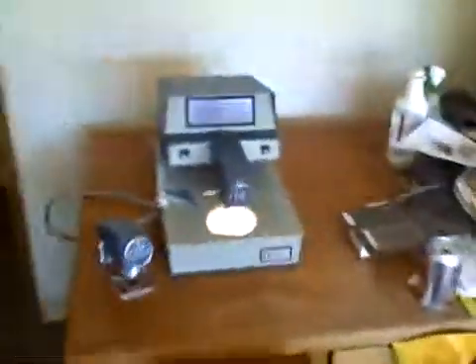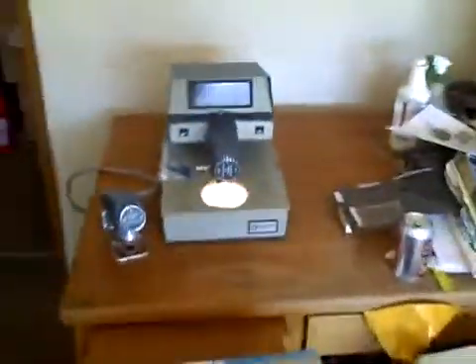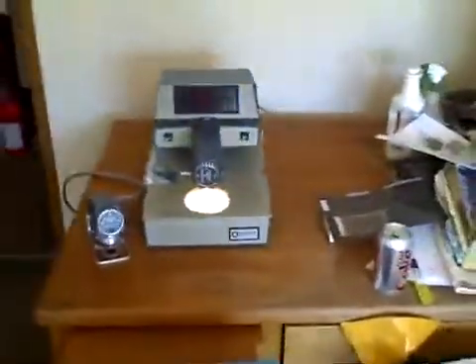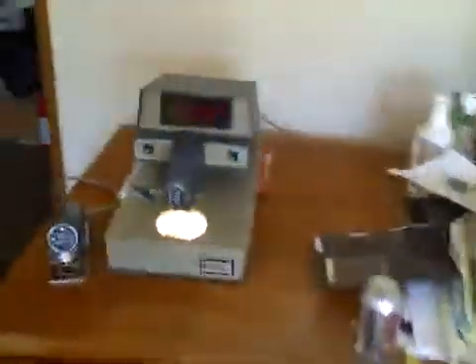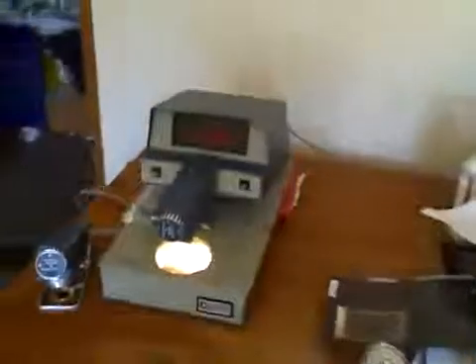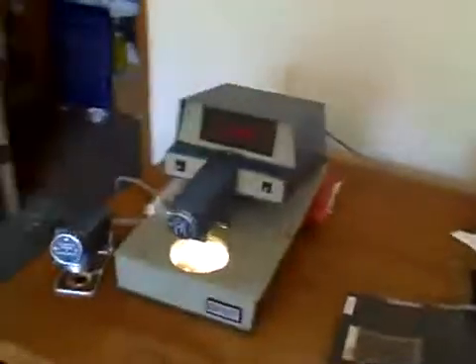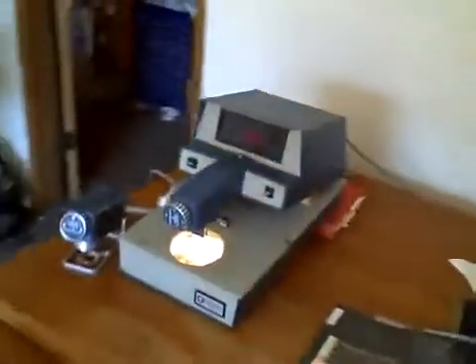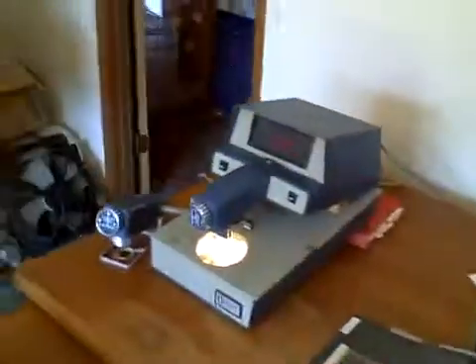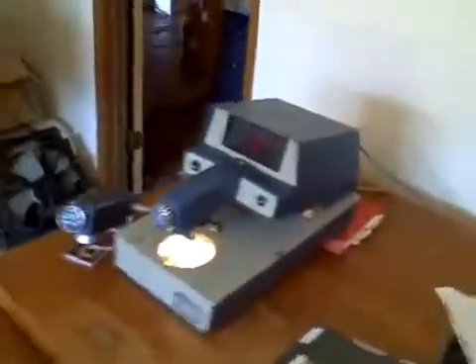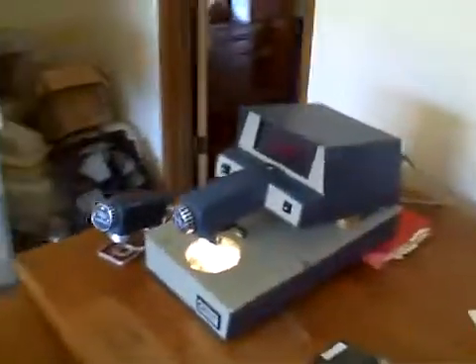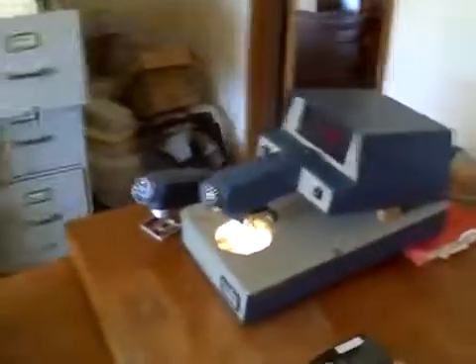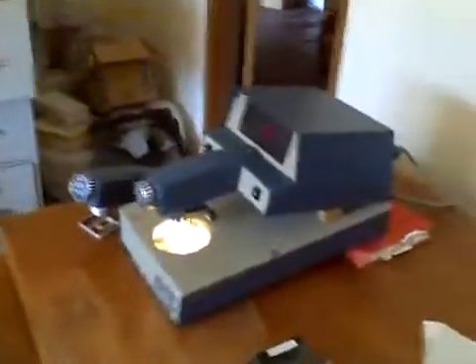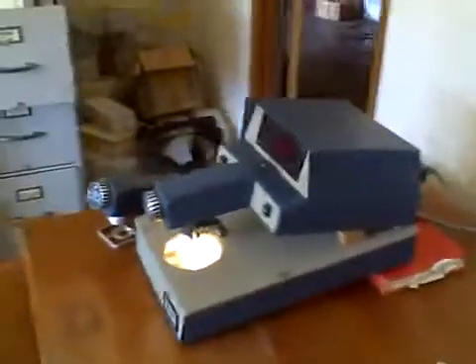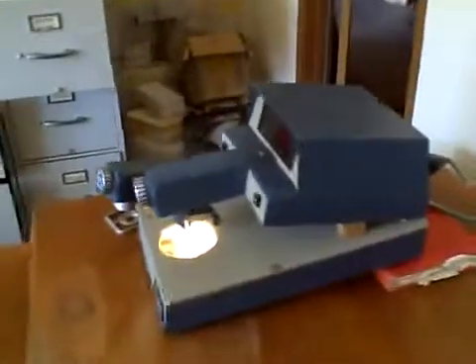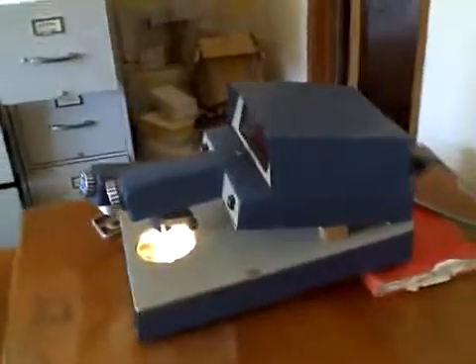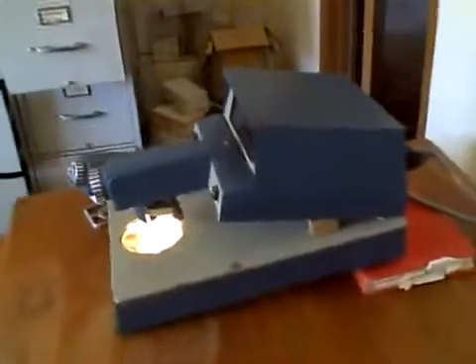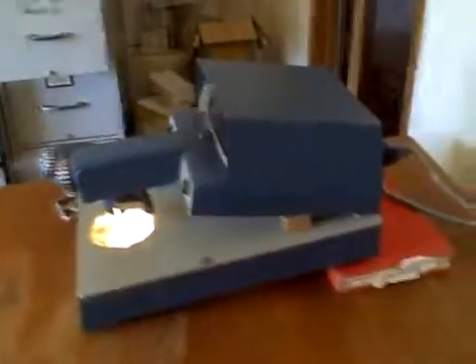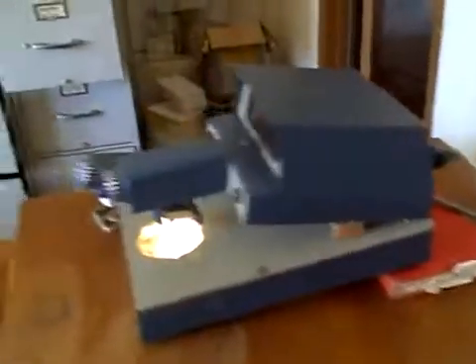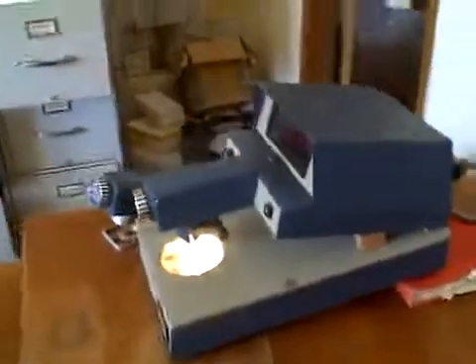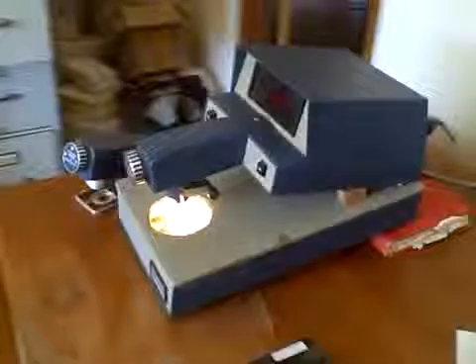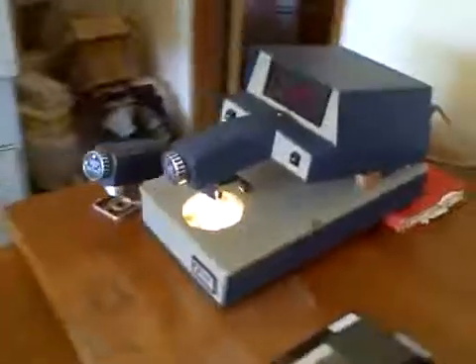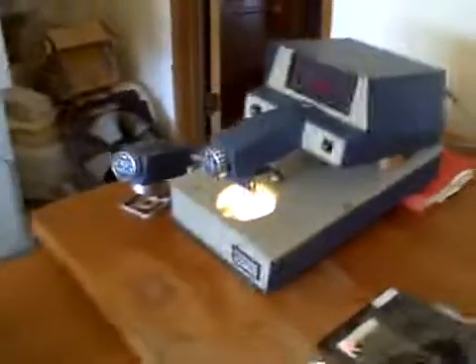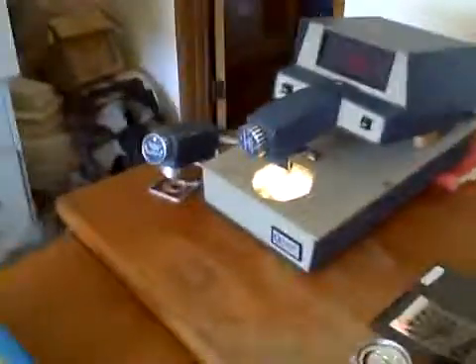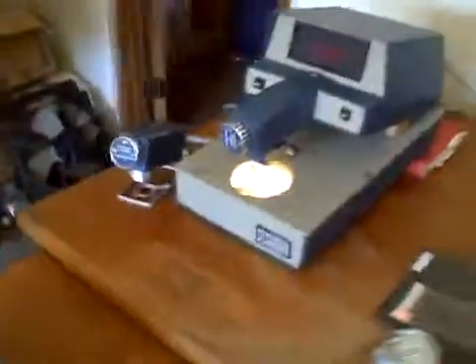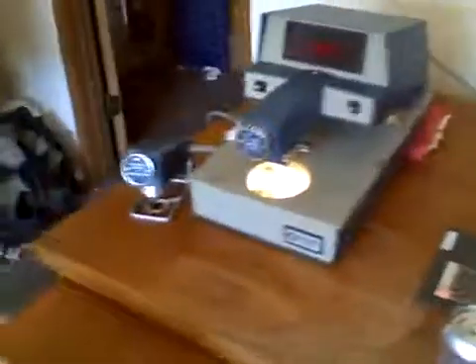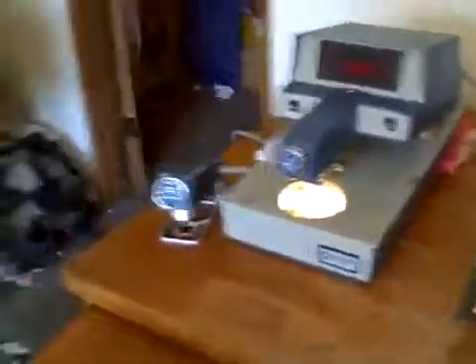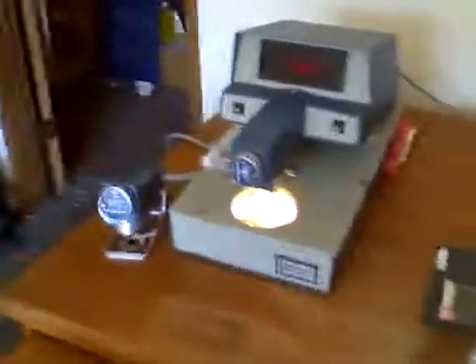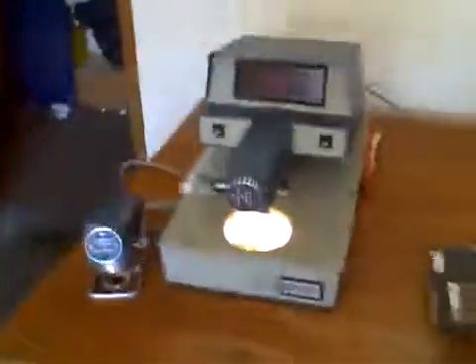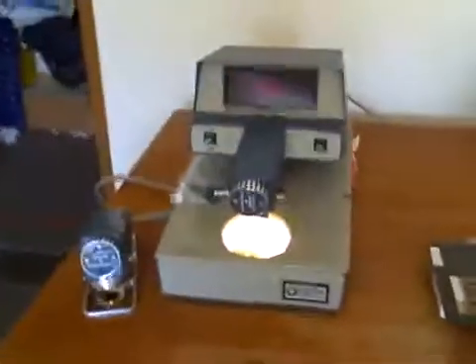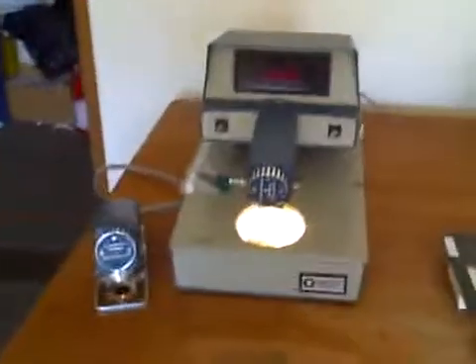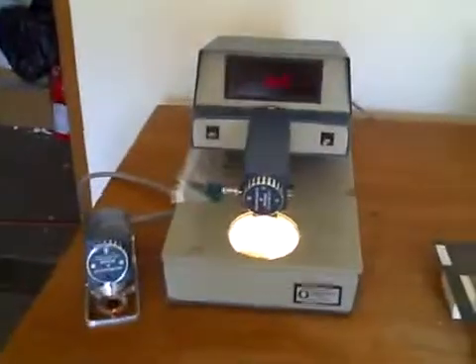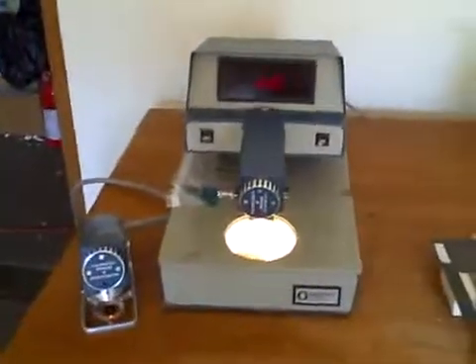And then this side of the densitometer, right here like this. There you go — Macbeth TR524 densitometer. Thank you for watching this video.